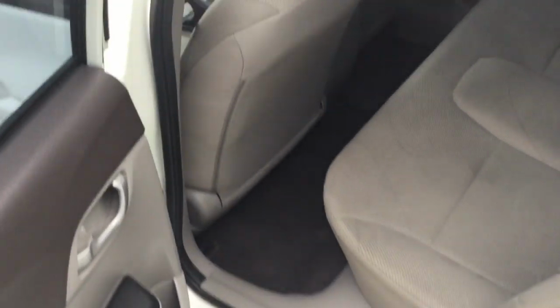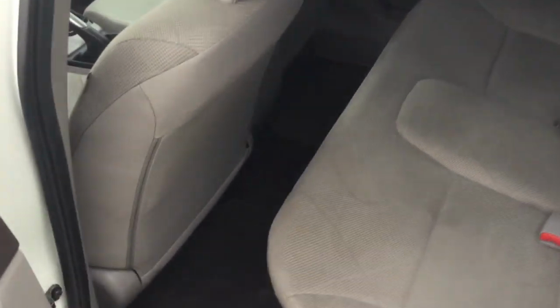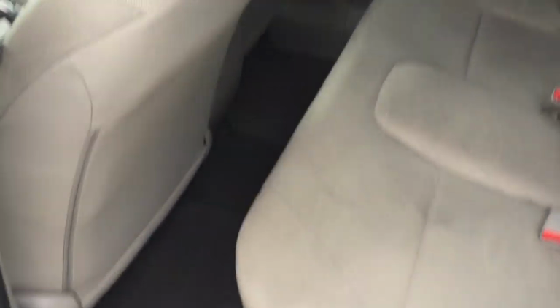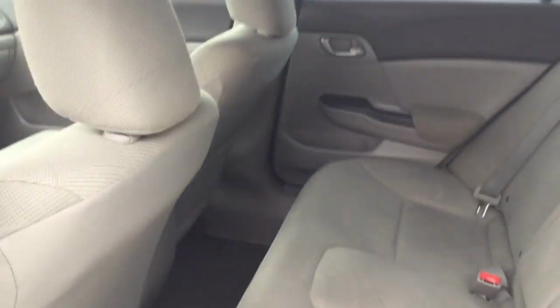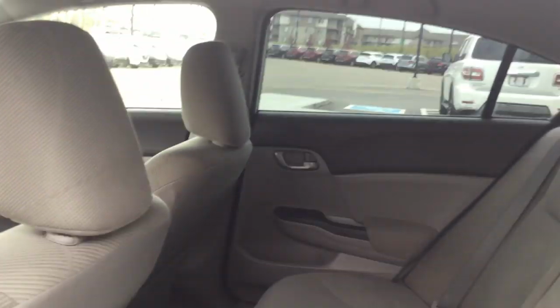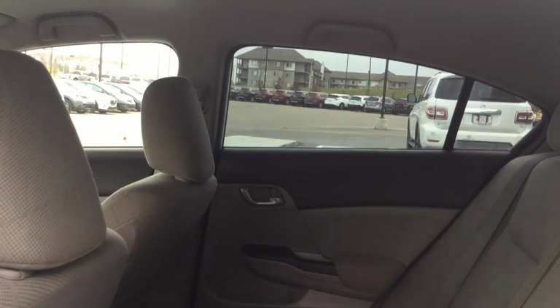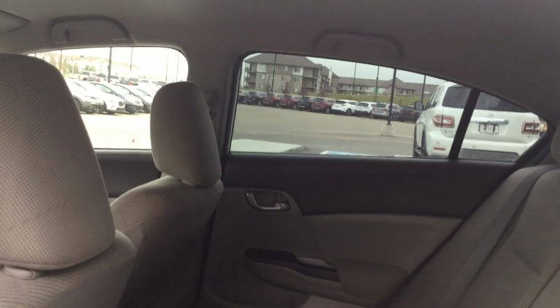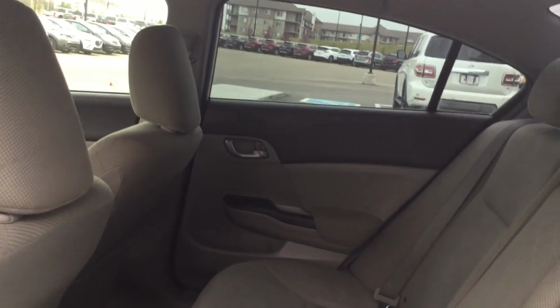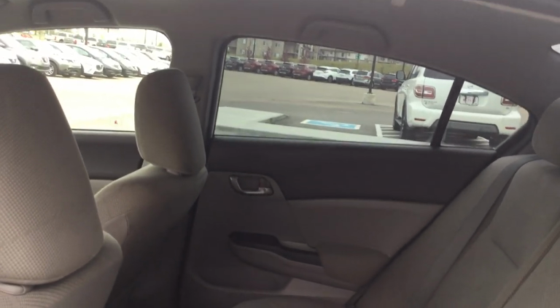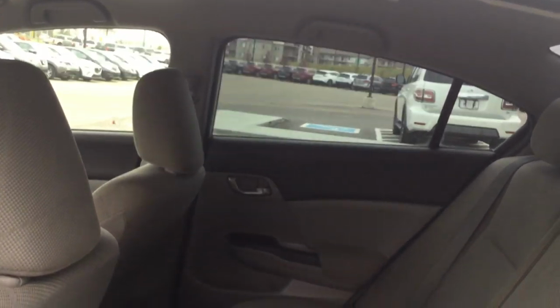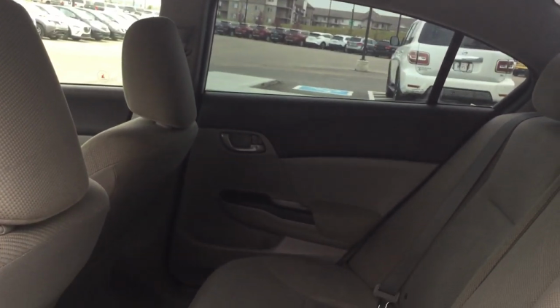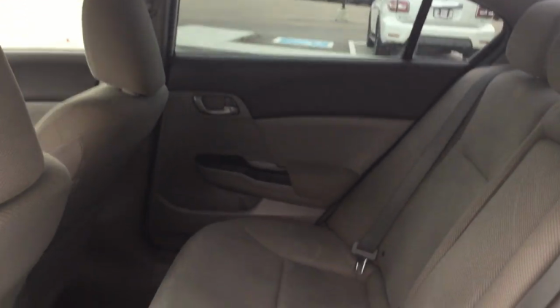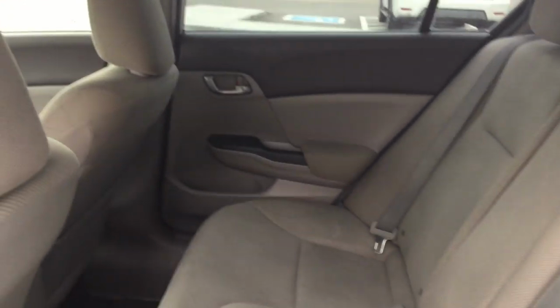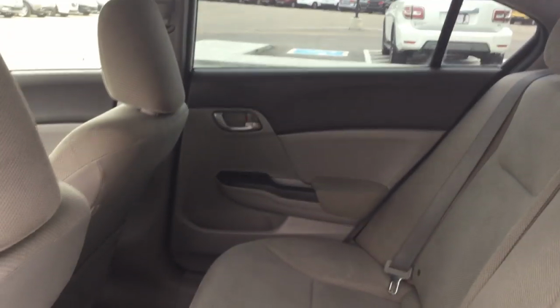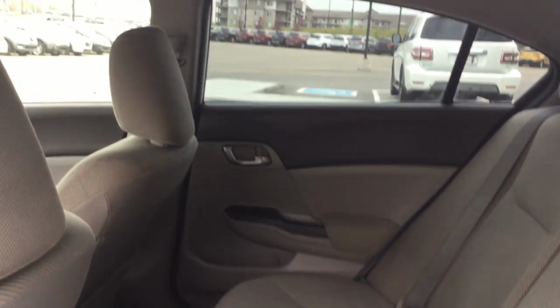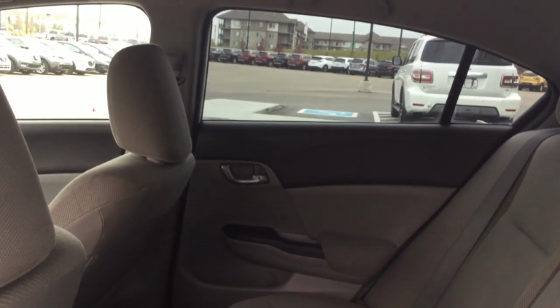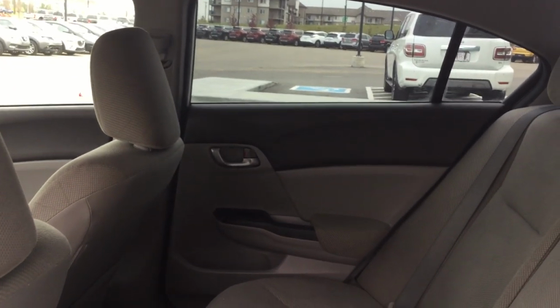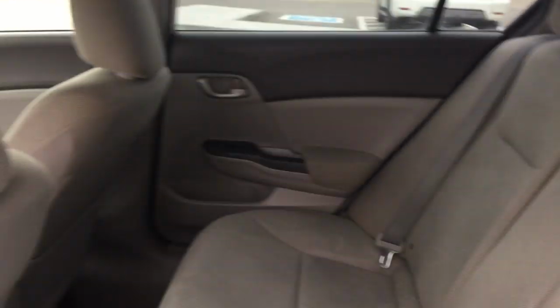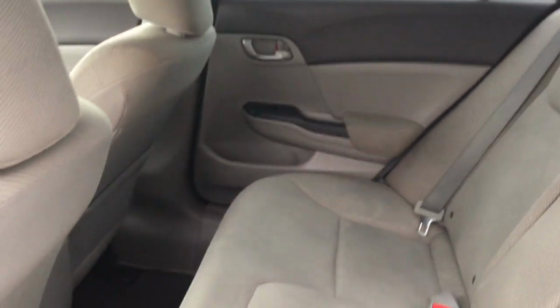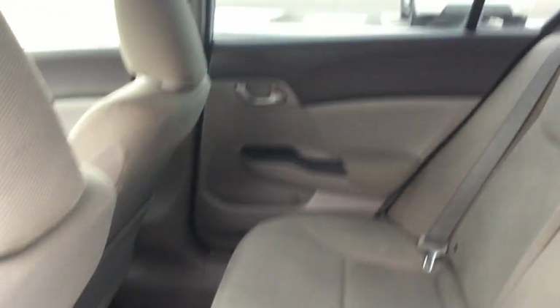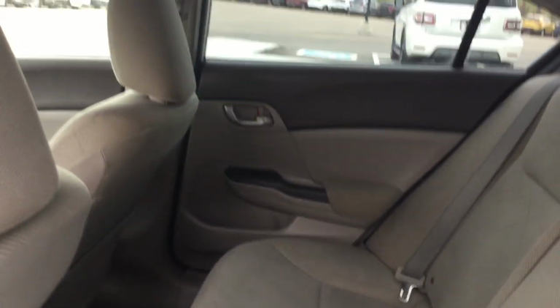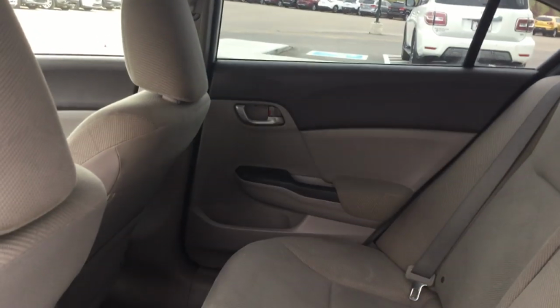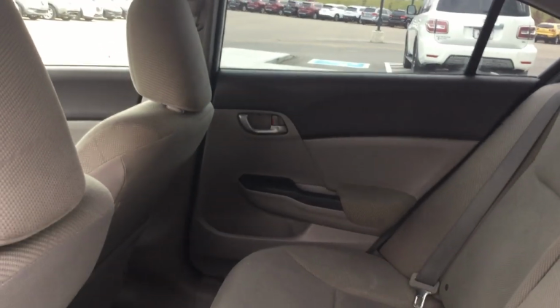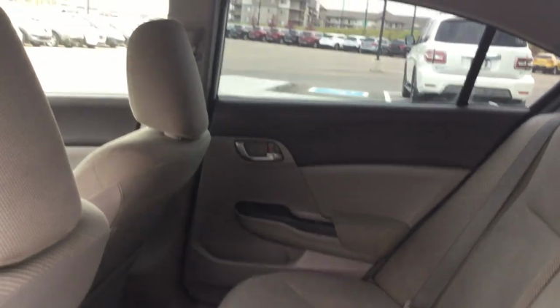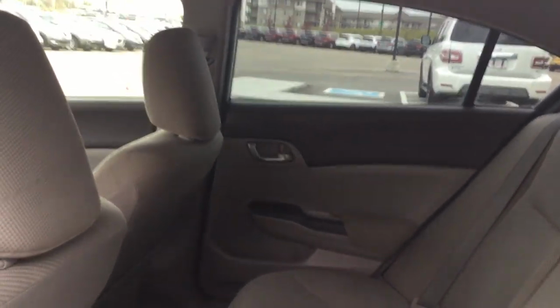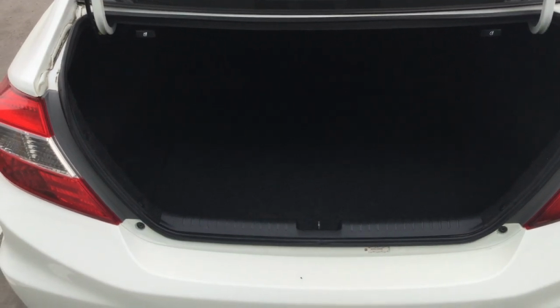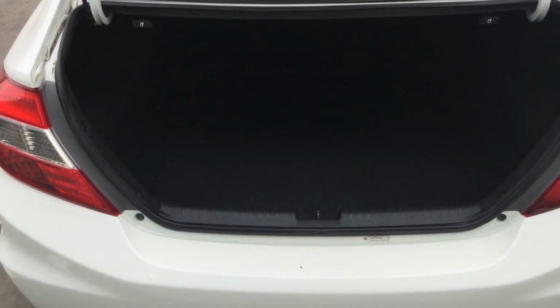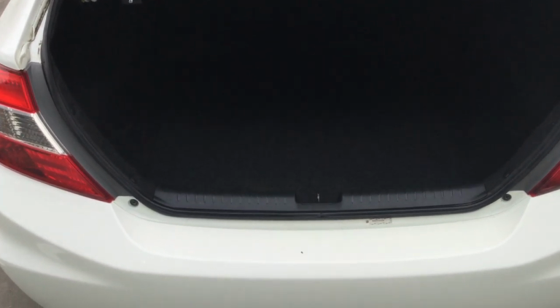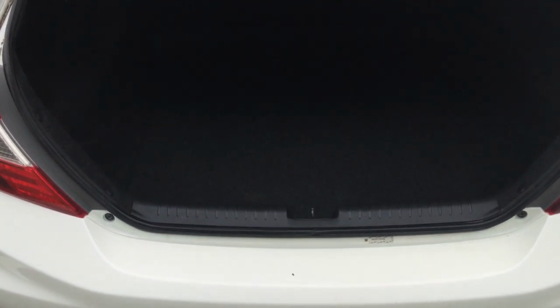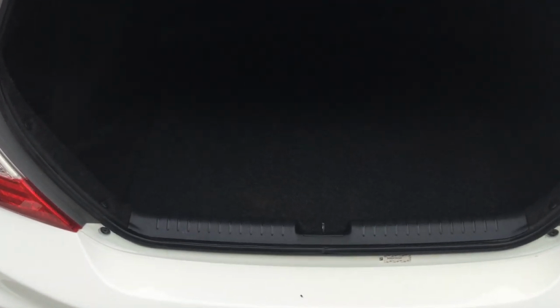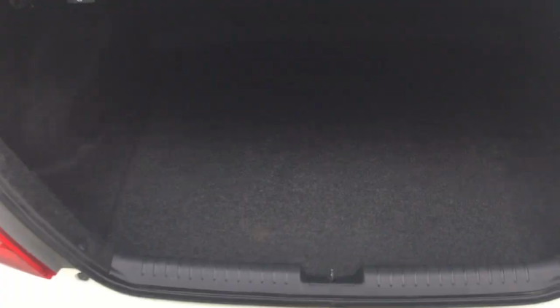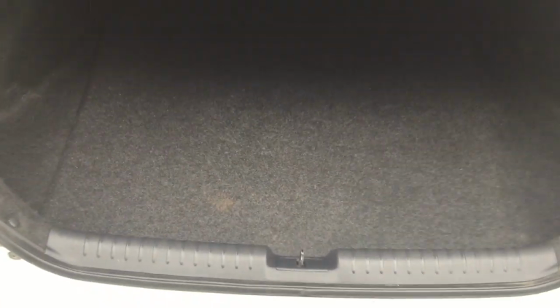Taking a look at the back, there's lots of leg room and lots of head space as well. I'm about six feet tall myself and I fit very comfortably in the Civic. I actually own a Honda Civic myself, so I can definitely vouch for their reliability and fuel efficiency as well.